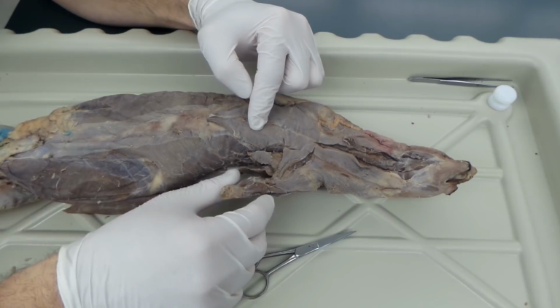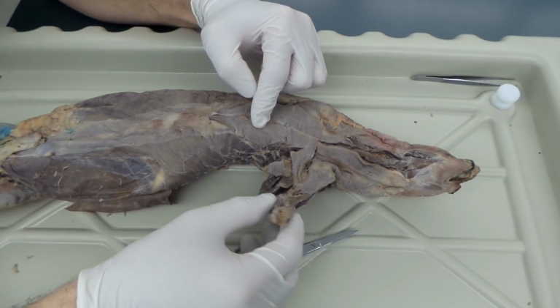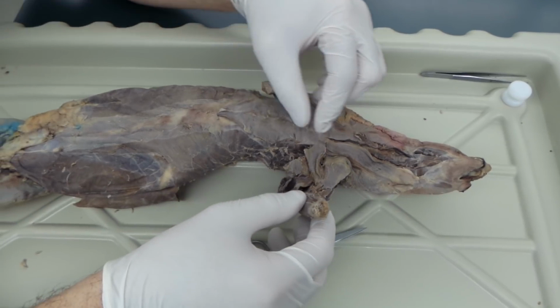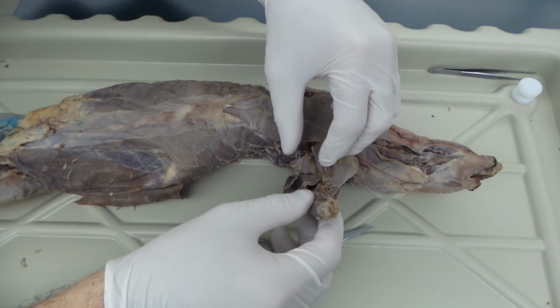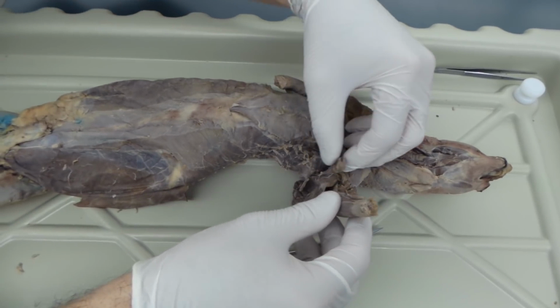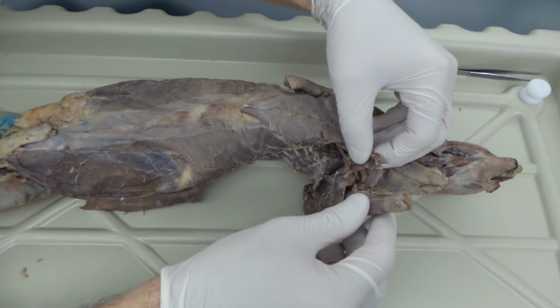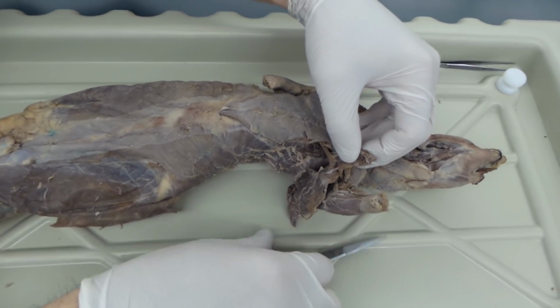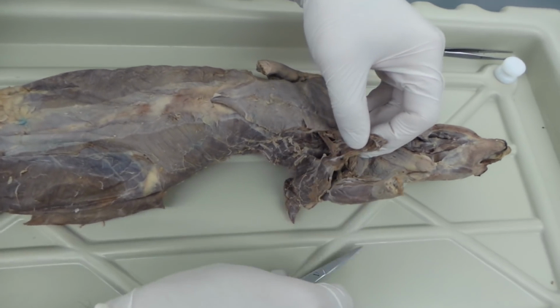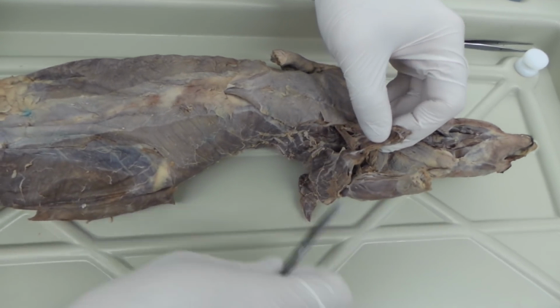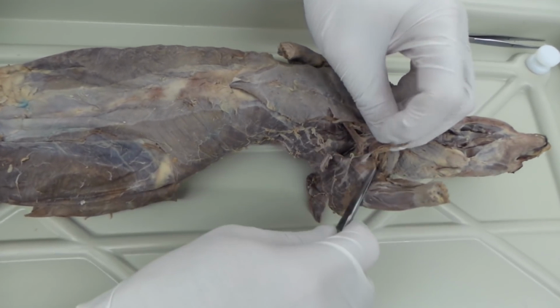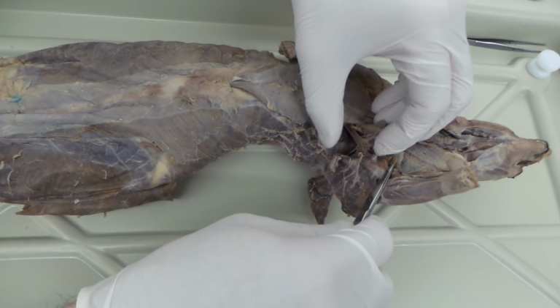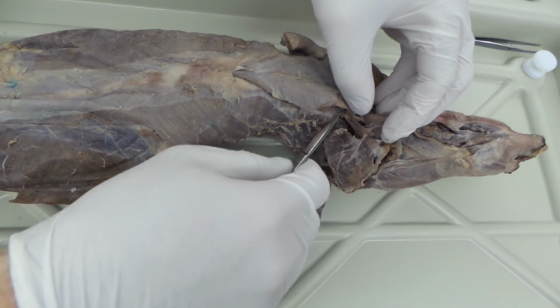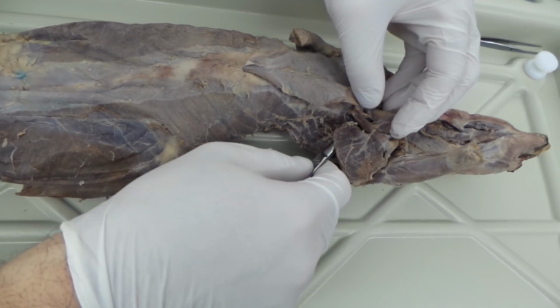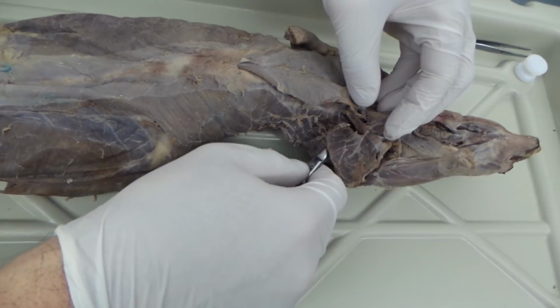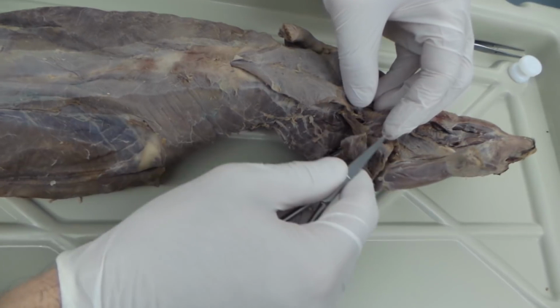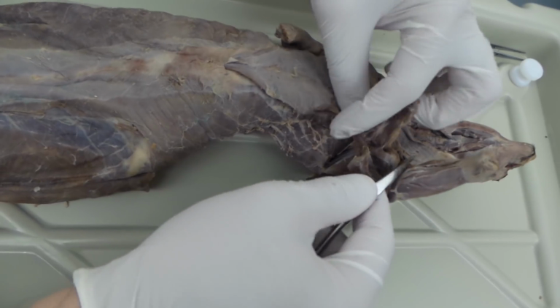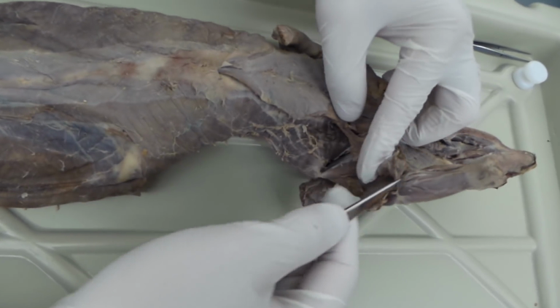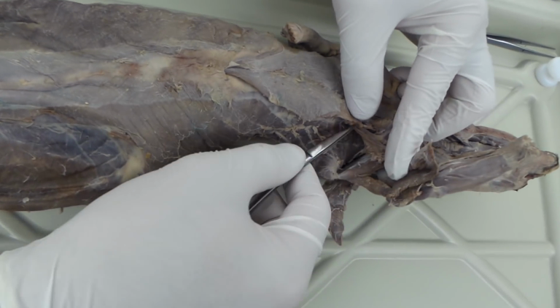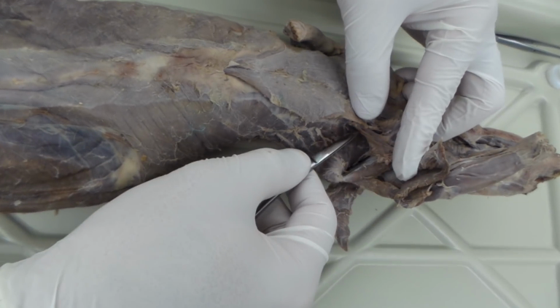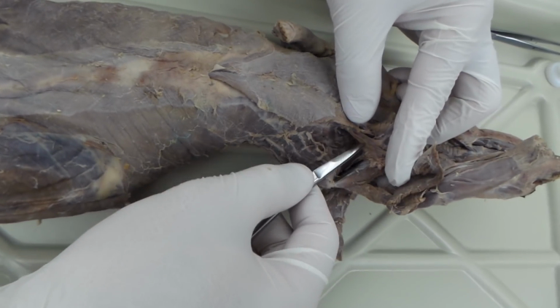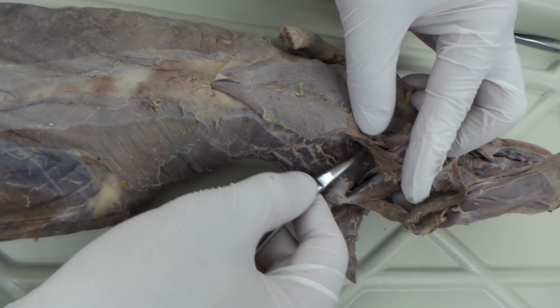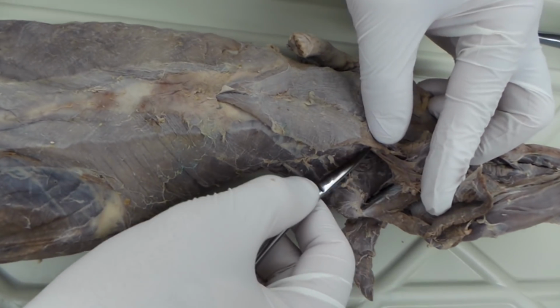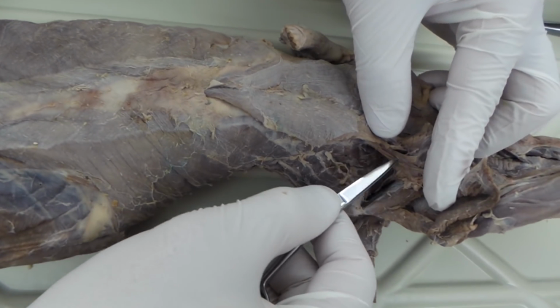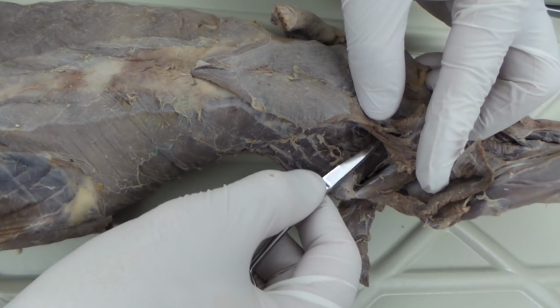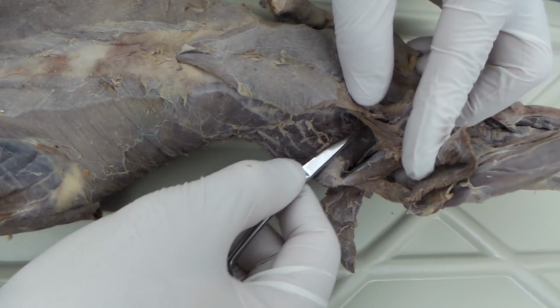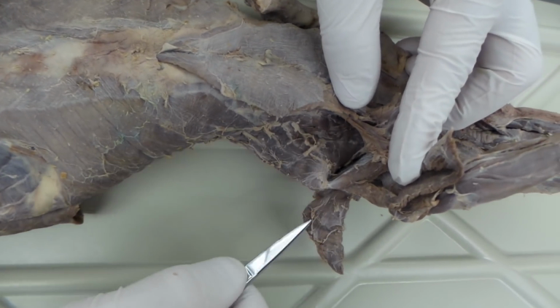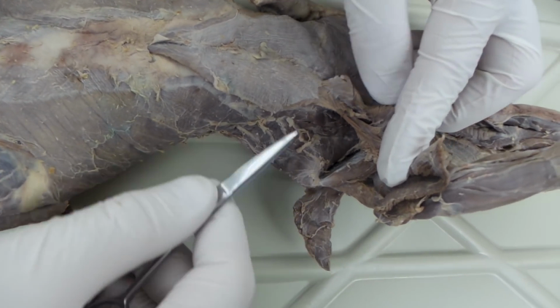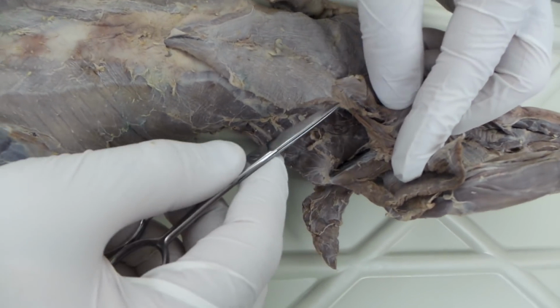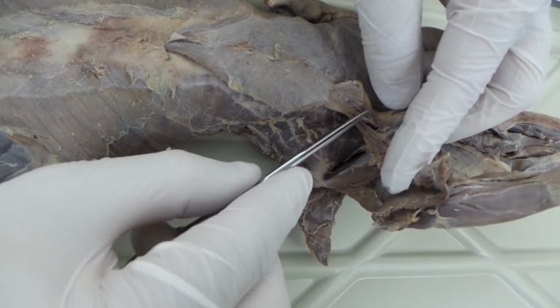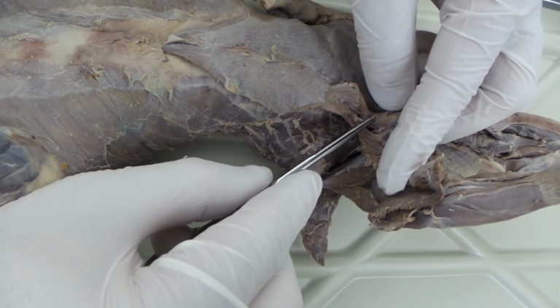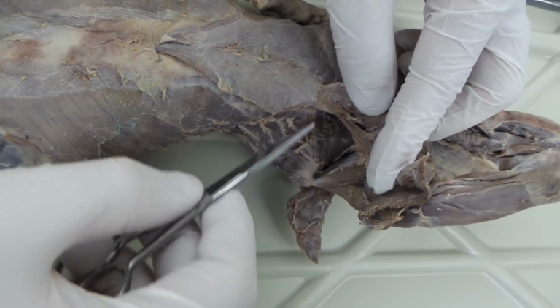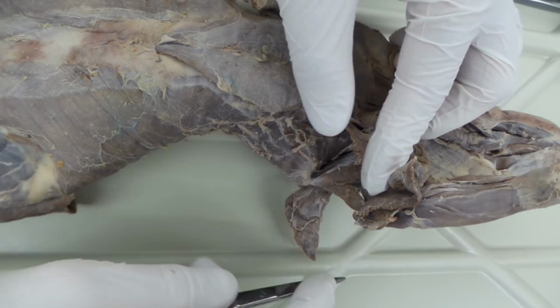When you're doing that incision, that cut, make sure you don't cut through the vasculature that's down here. You can see some of these arteries, veins, and some other stuff. So cut up to that.